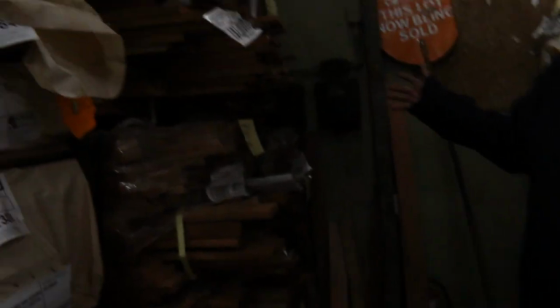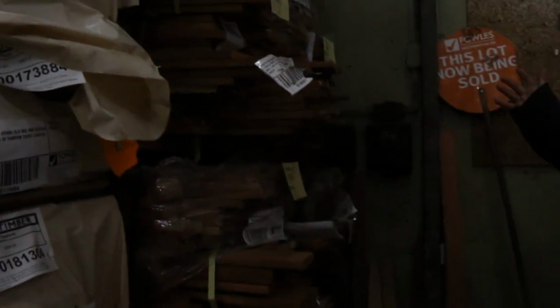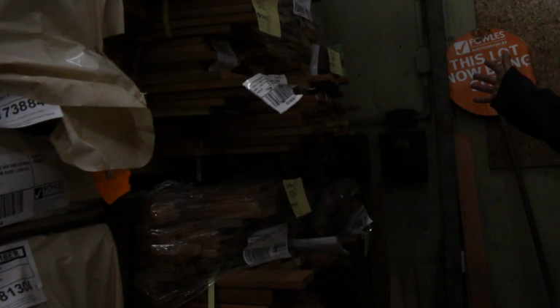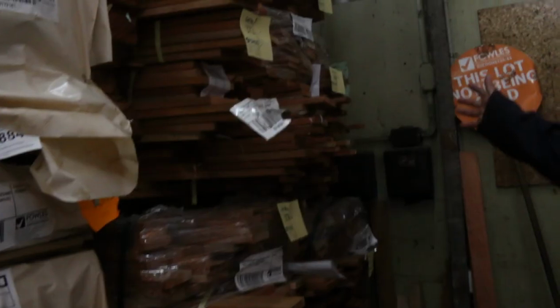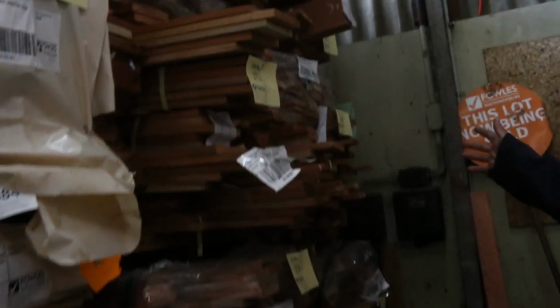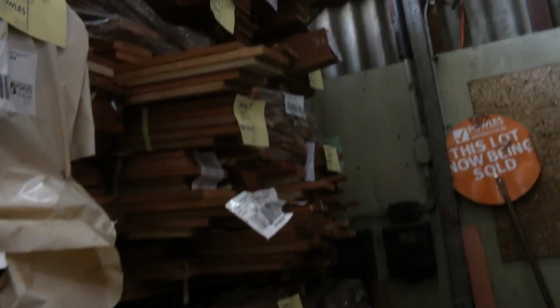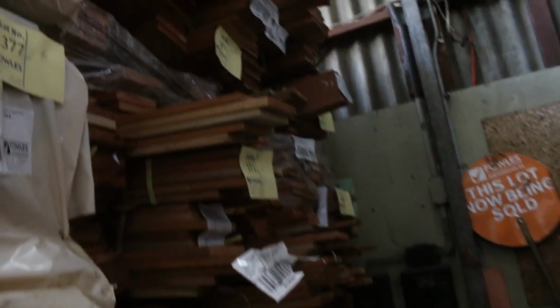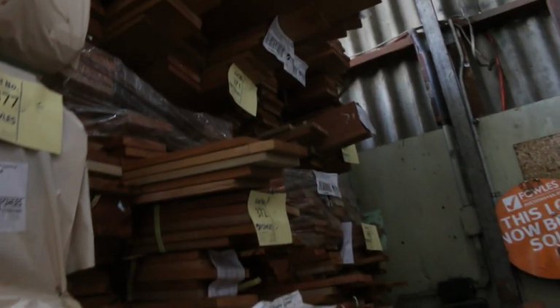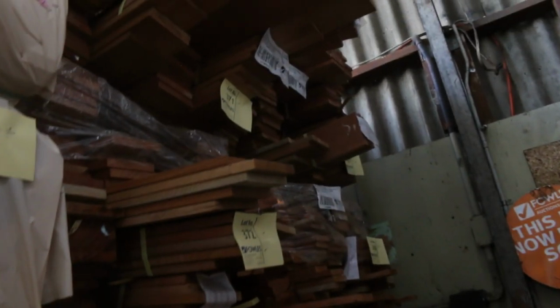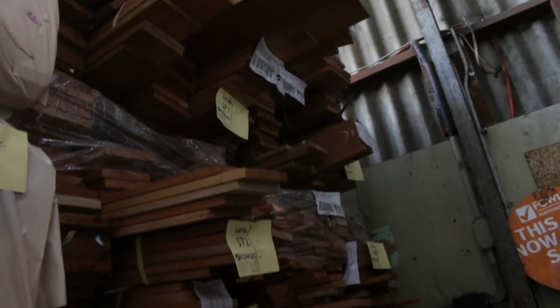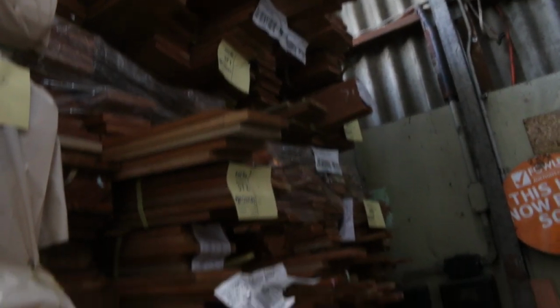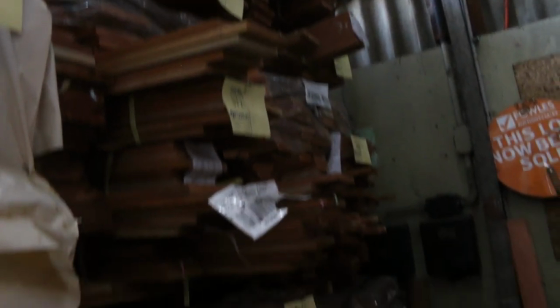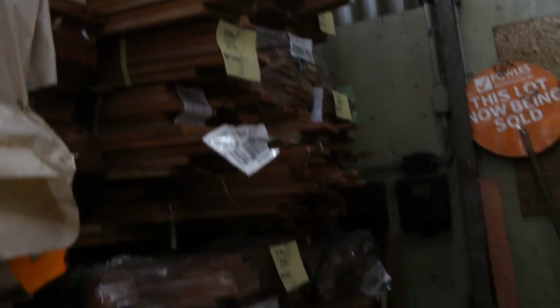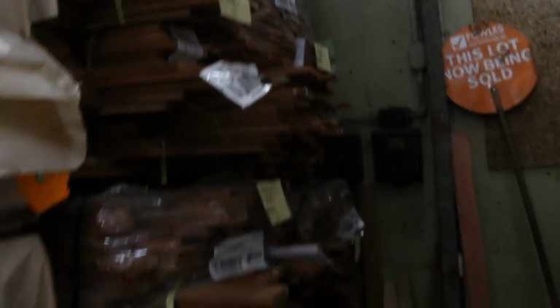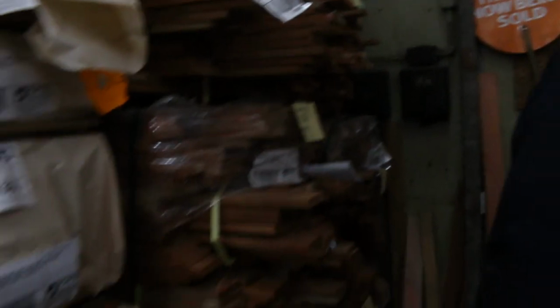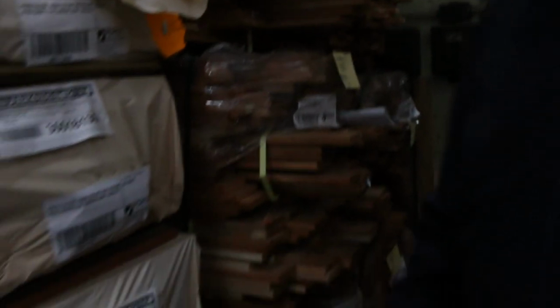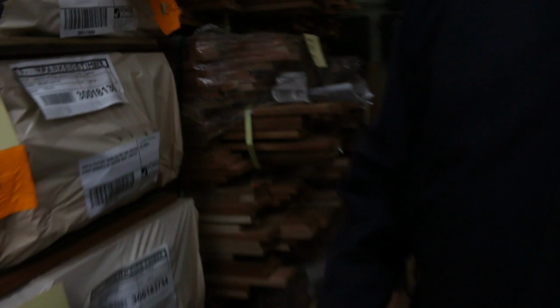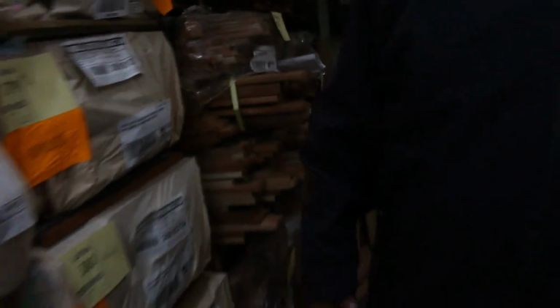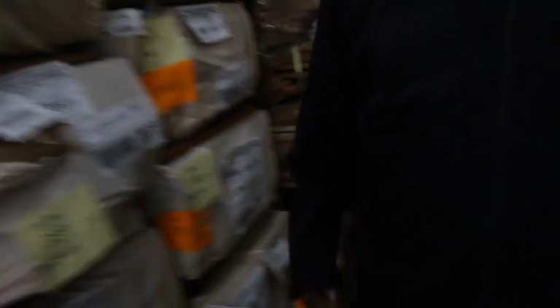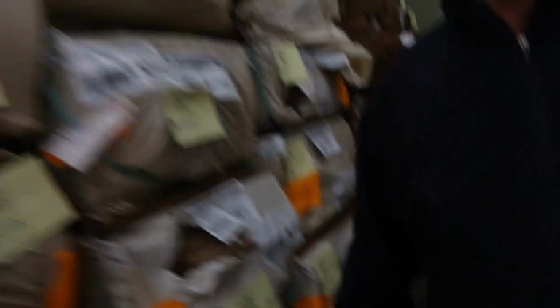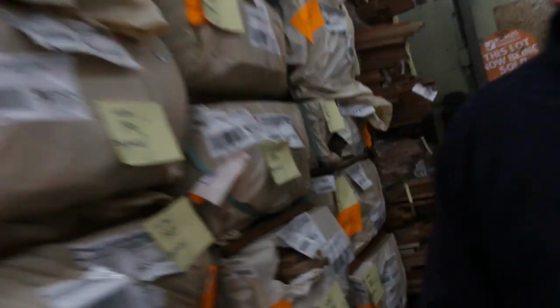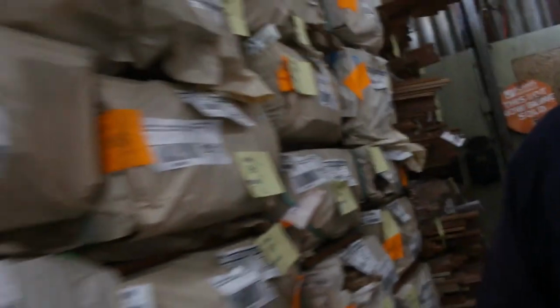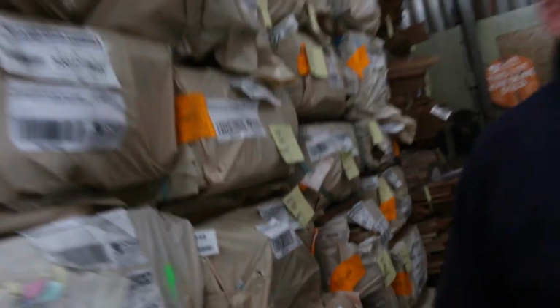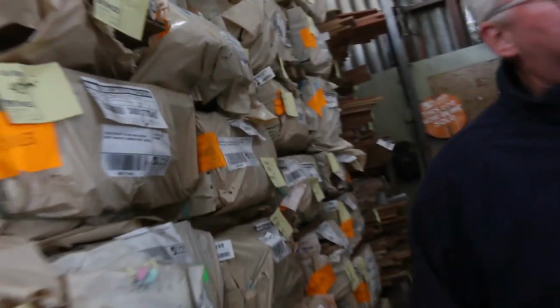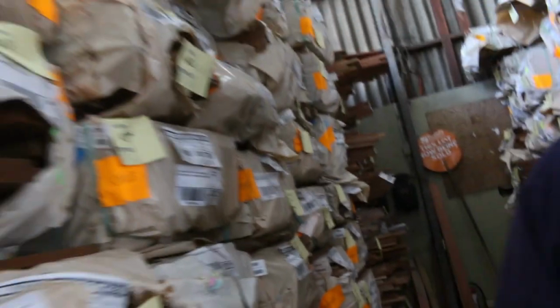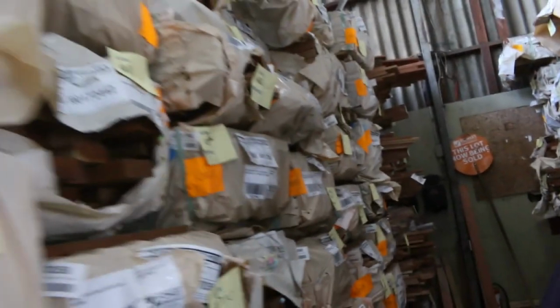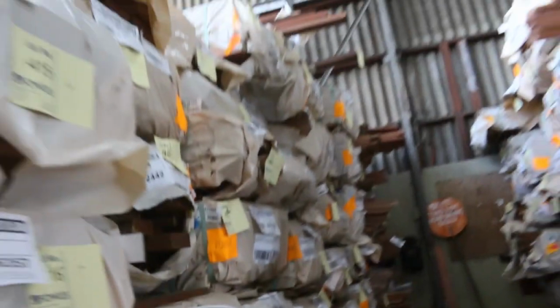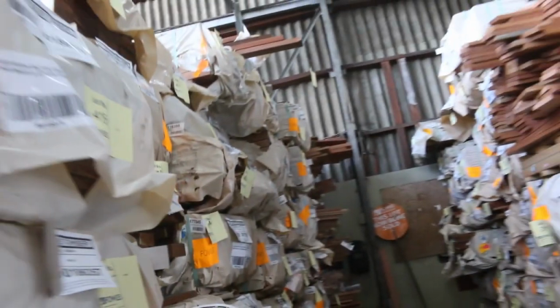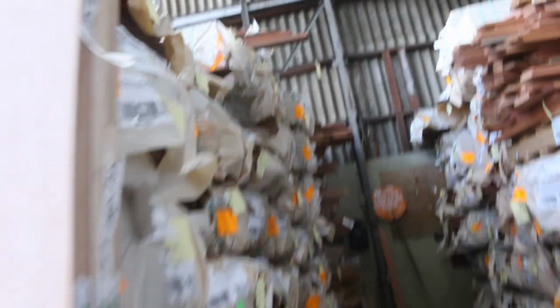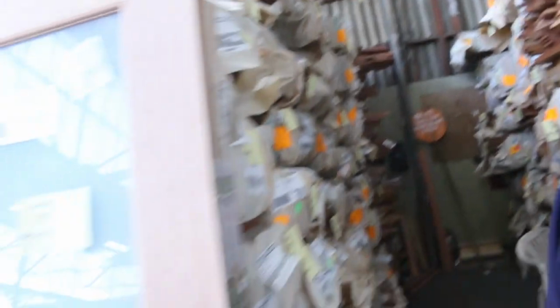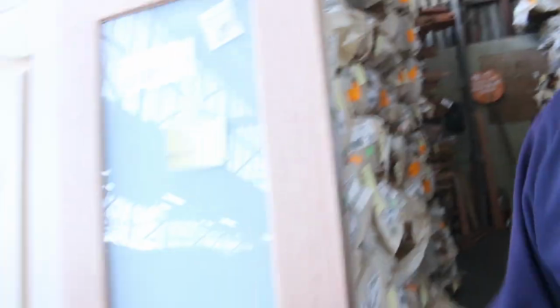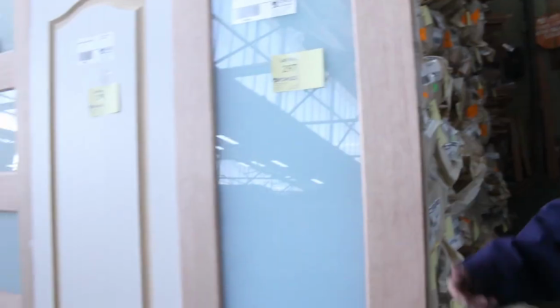Mahogany and Eucalyptus decking over here — another option on the decking front this week. Don't forget this is the second last auction of the year. Next week will be the last one for the year.